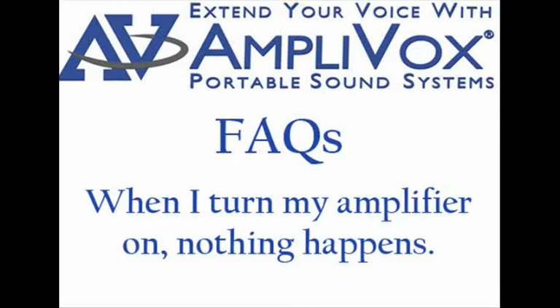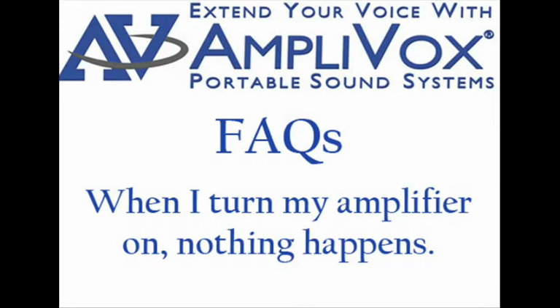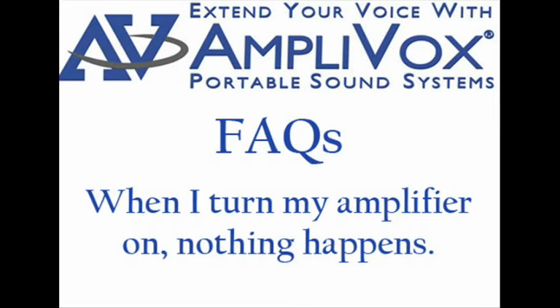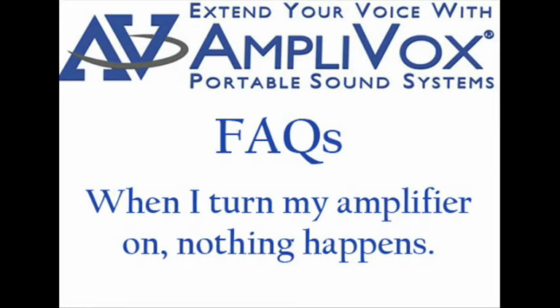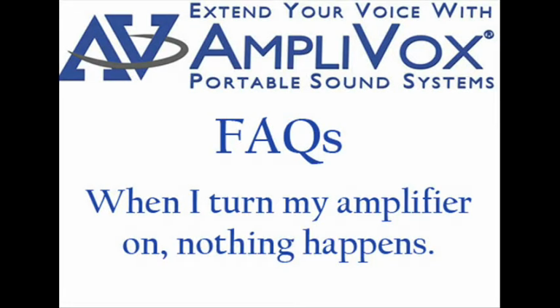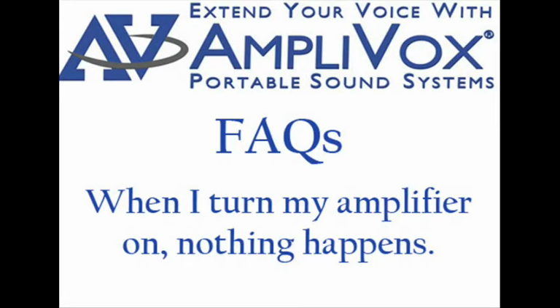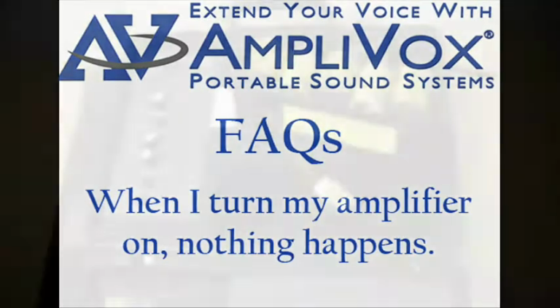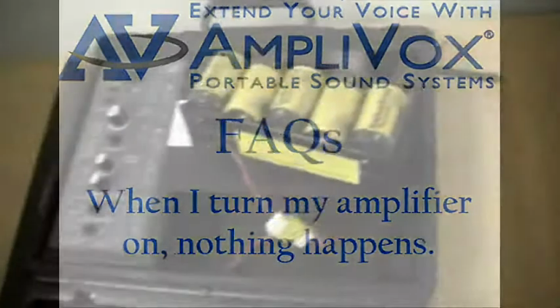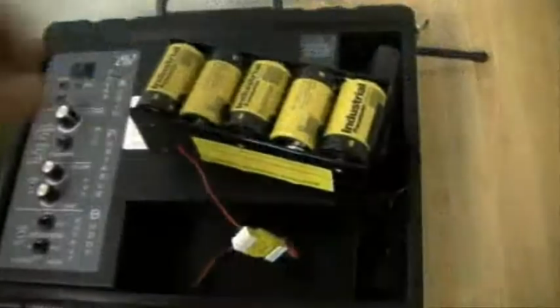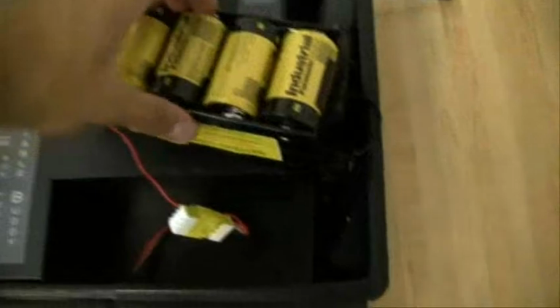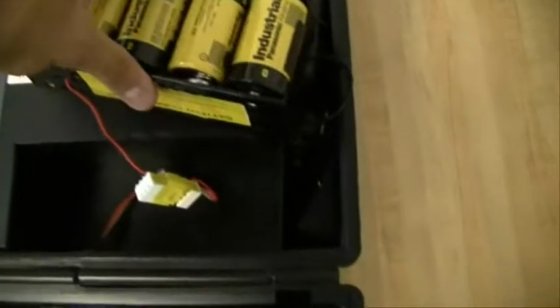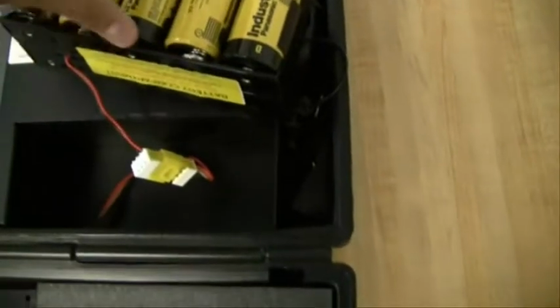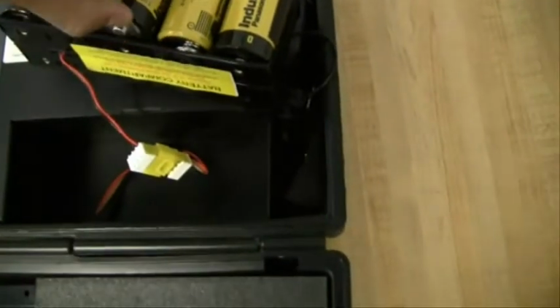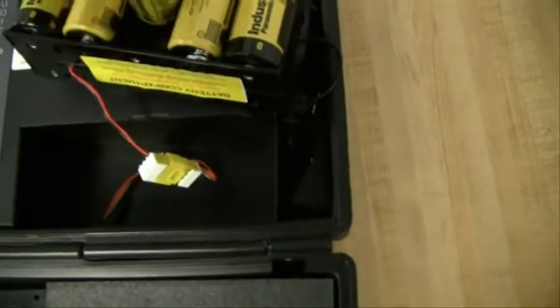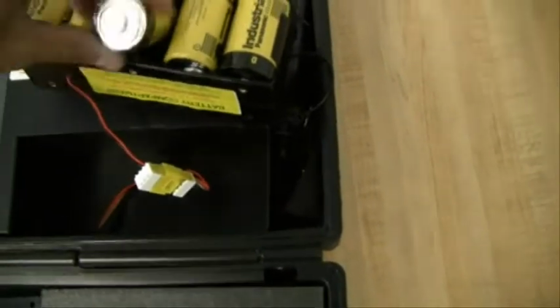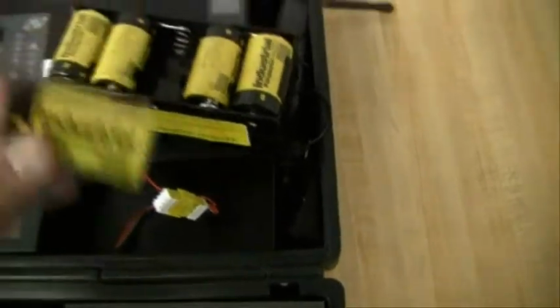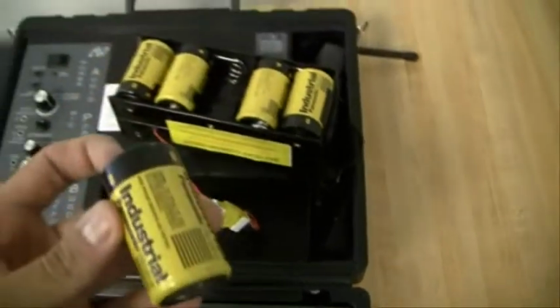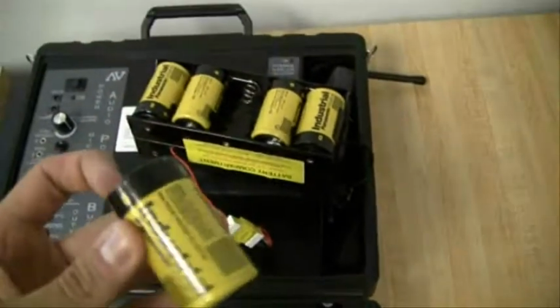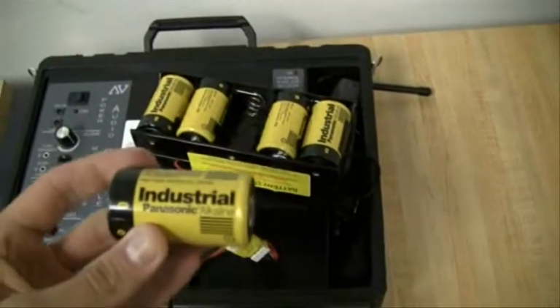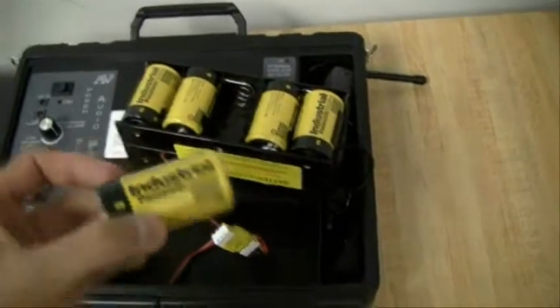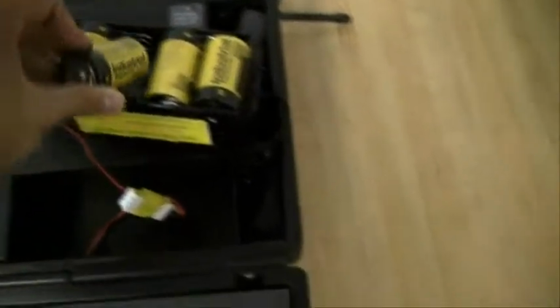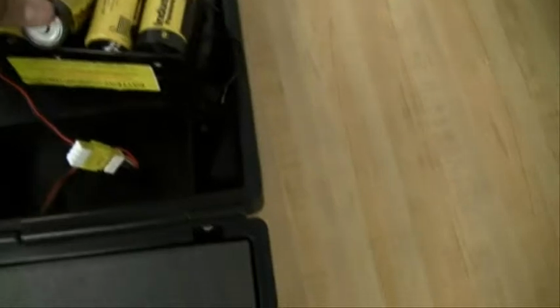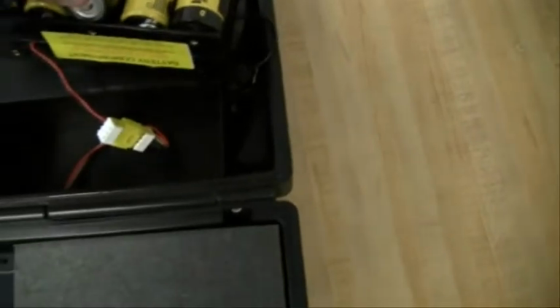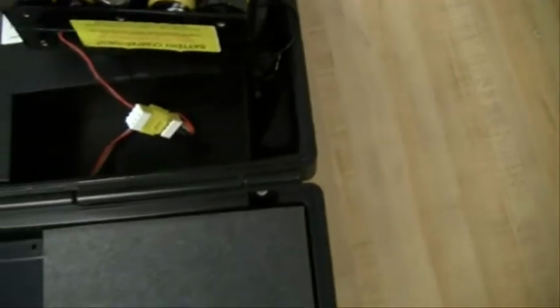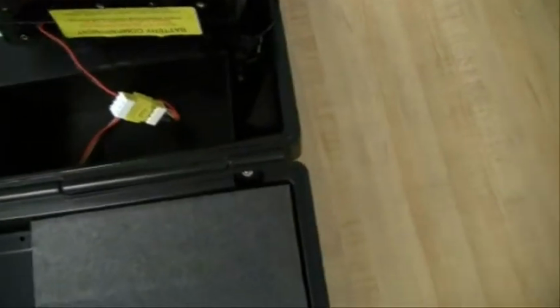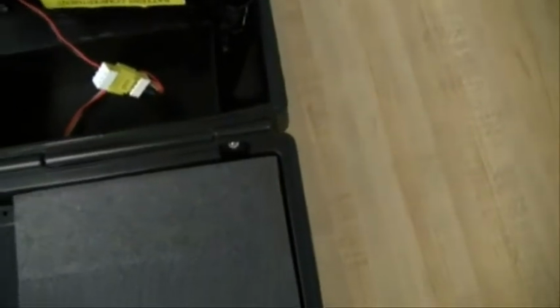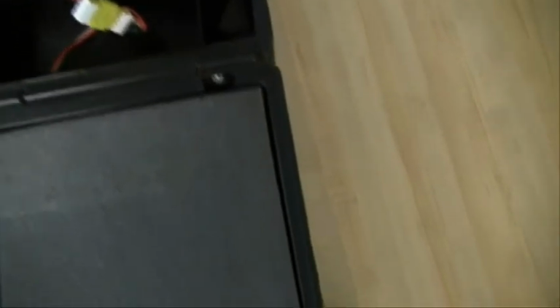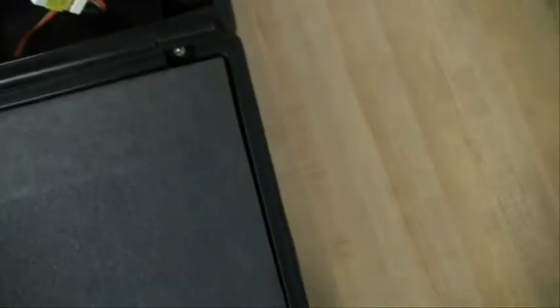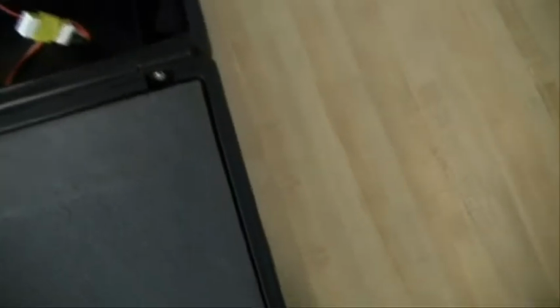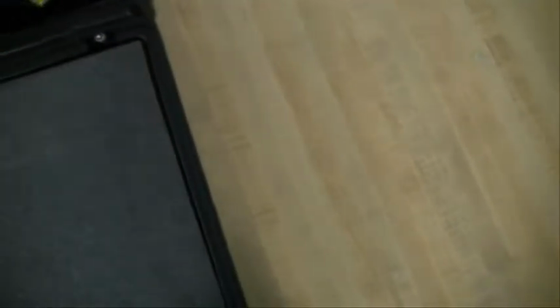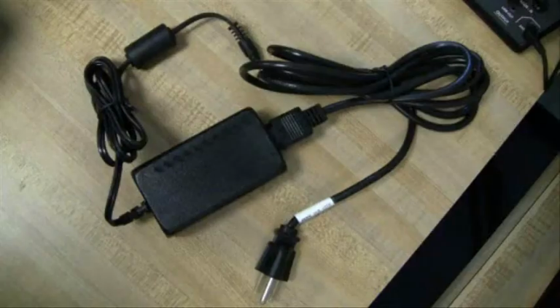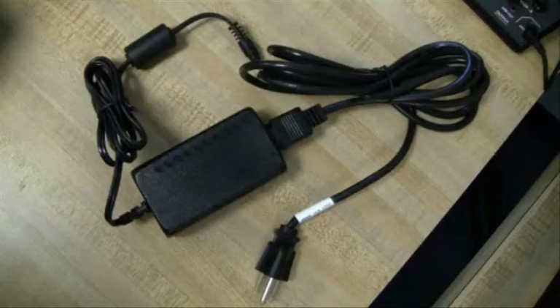When I turn my amplifier on, nothing happens. First, check your power source. If you are powering the system with 10 D-cell alkaline batteries, check each battery to see that it is producing 1.5 volts, or 15 volts total.